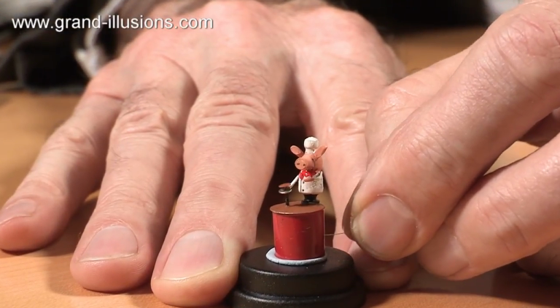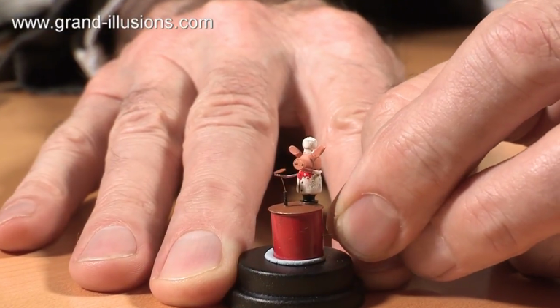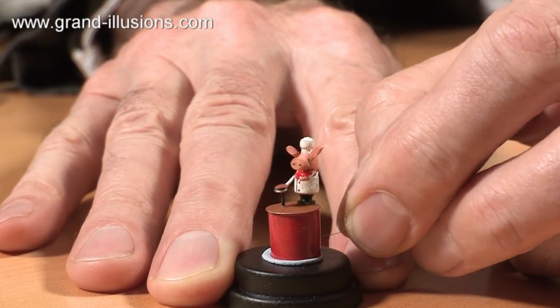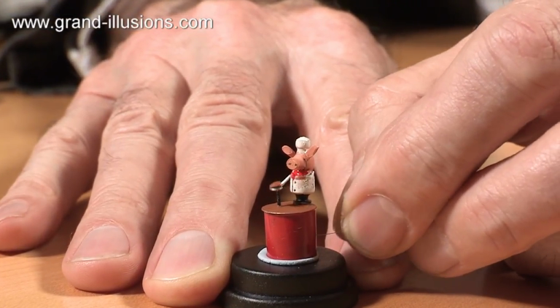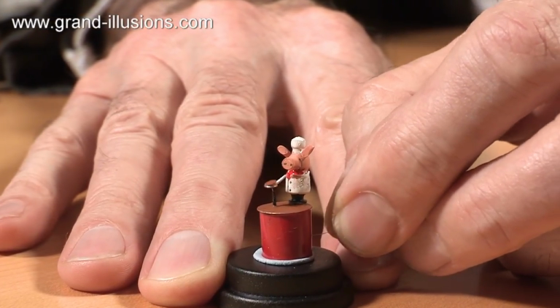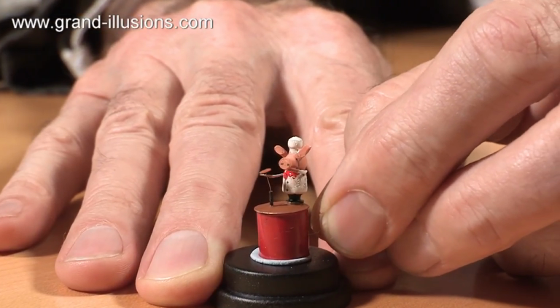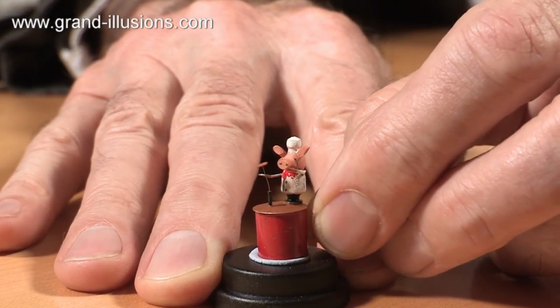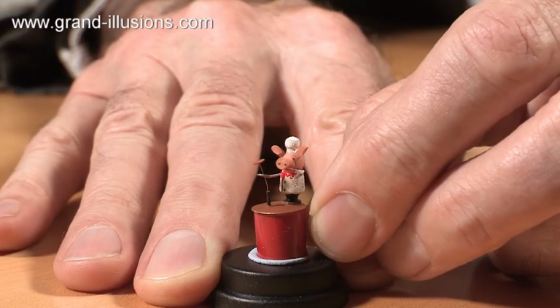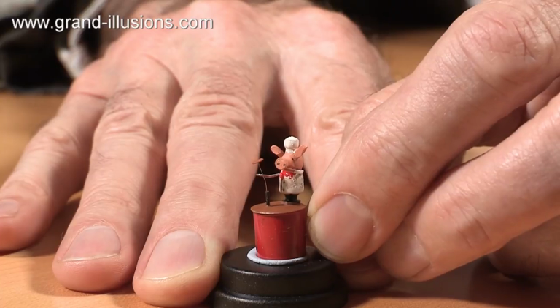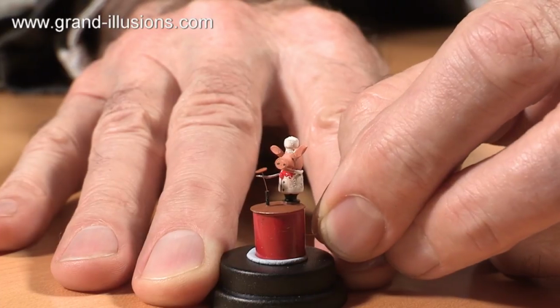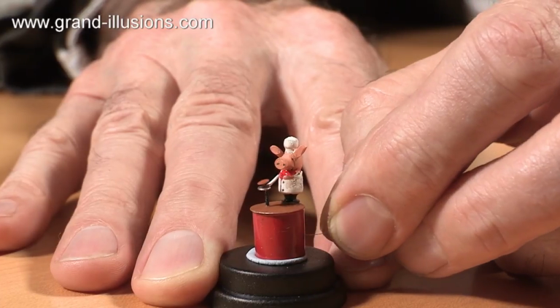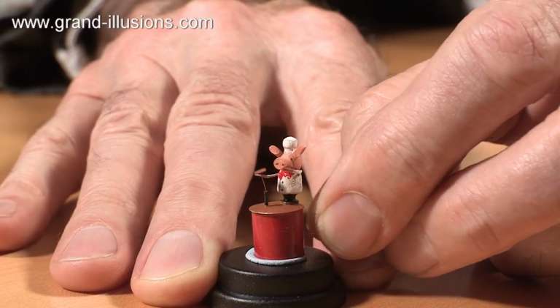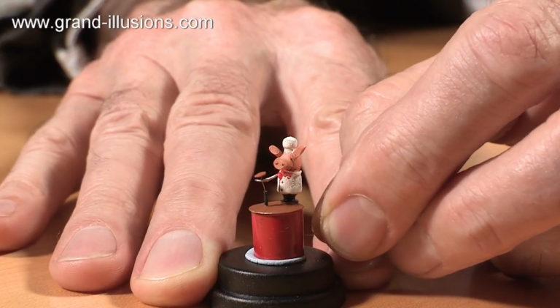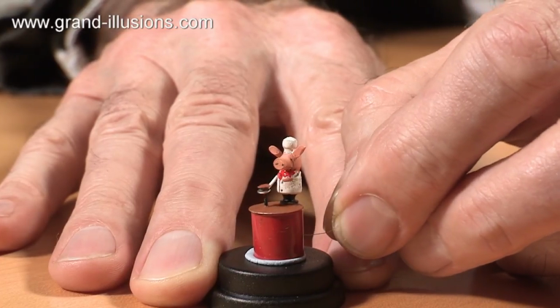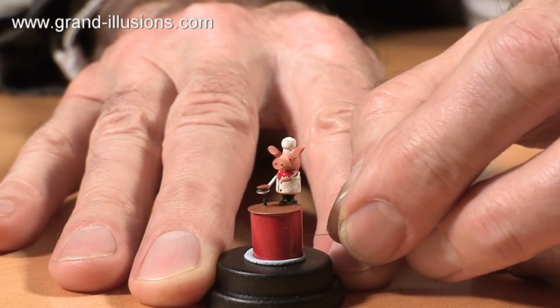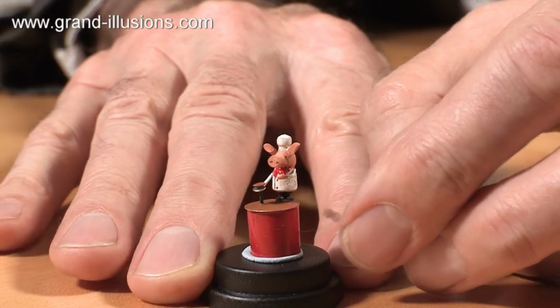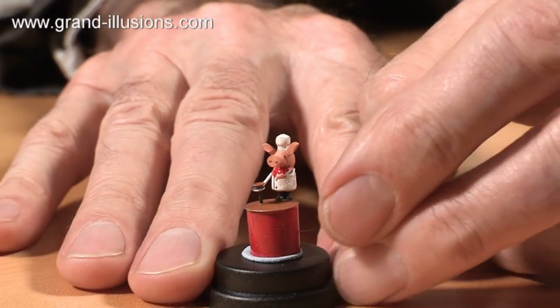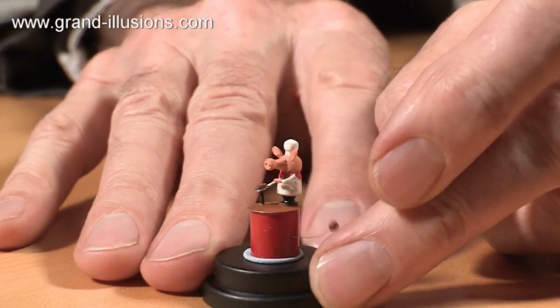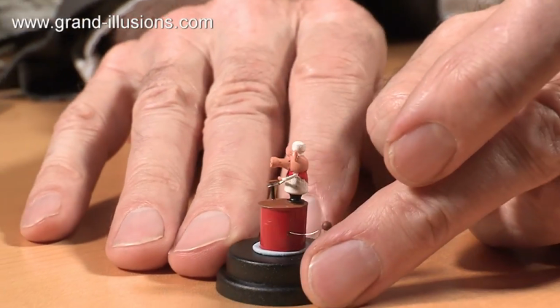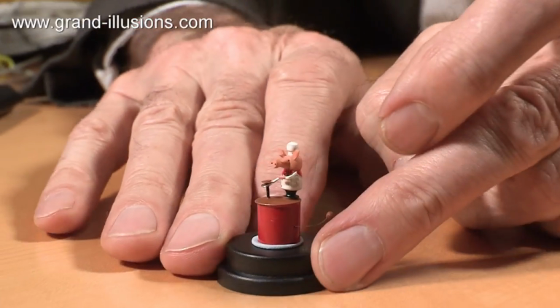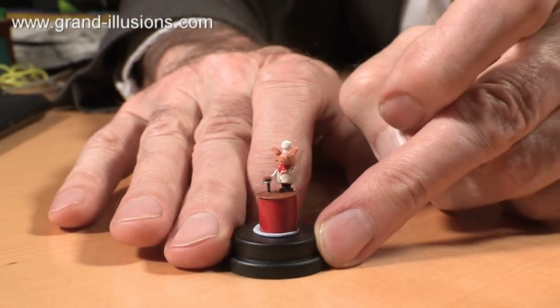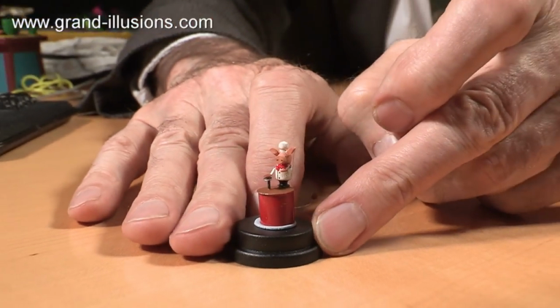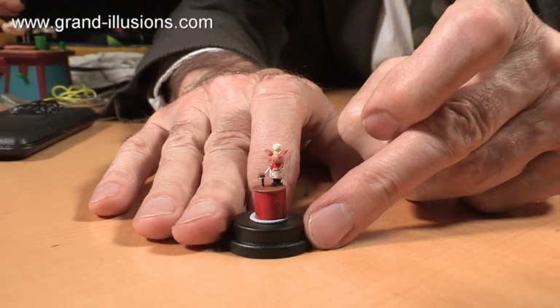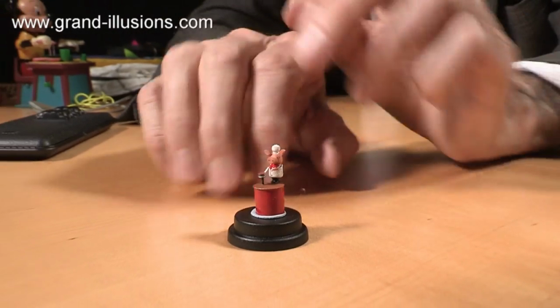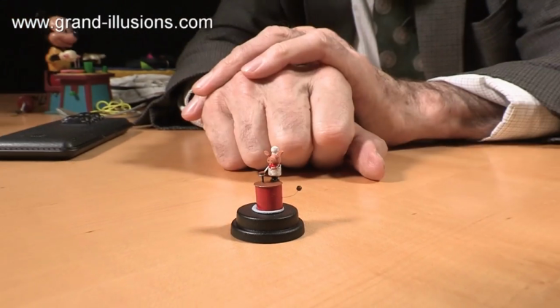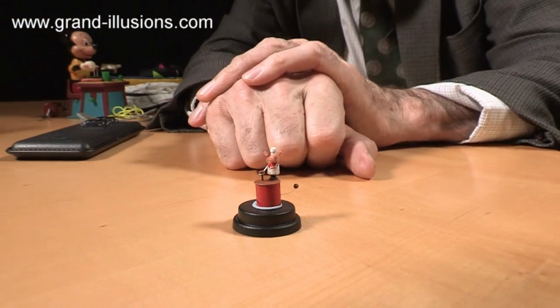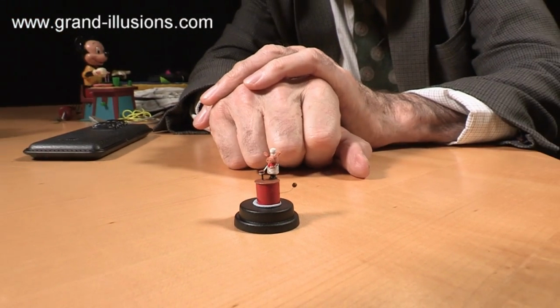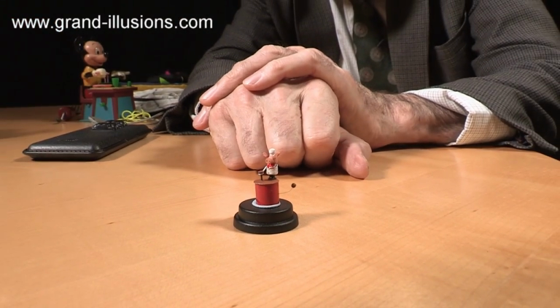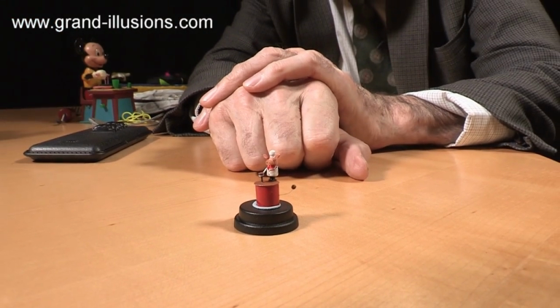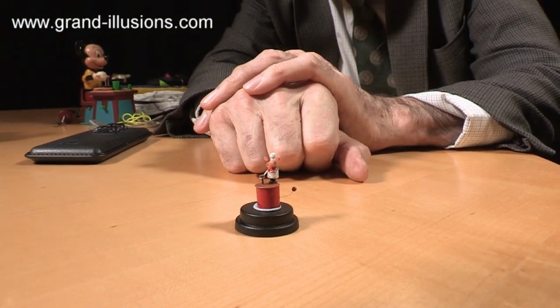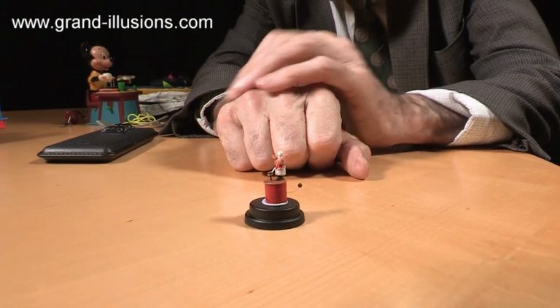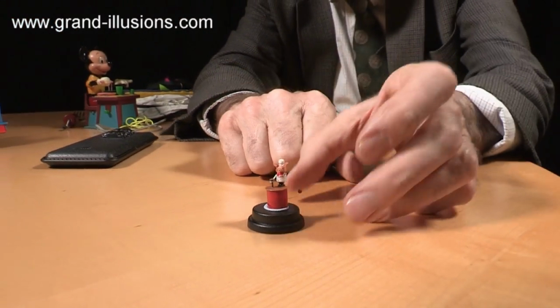What a chef! The only trouble is it doesn't turn the pancake over — but never mind, what a lovely idea. So a little piggy chef, very small scale, and the real beauty of a toy pig.